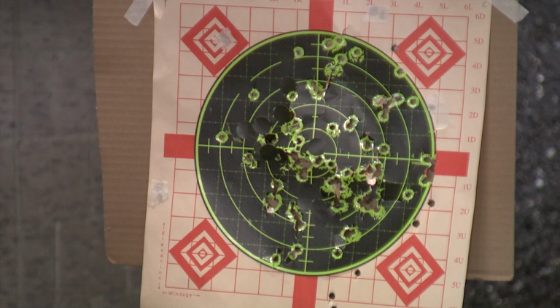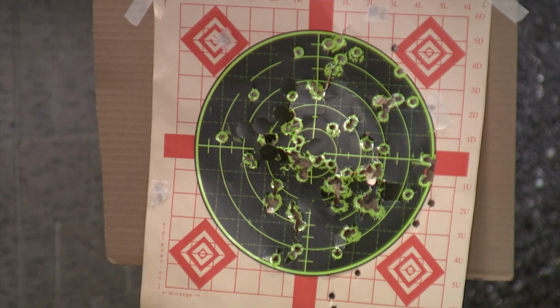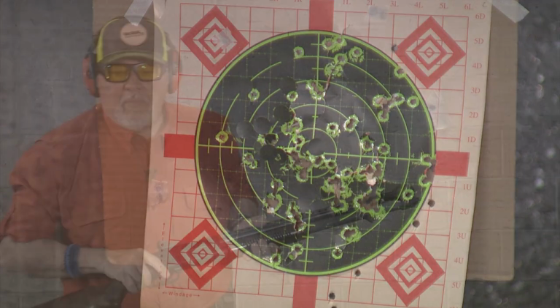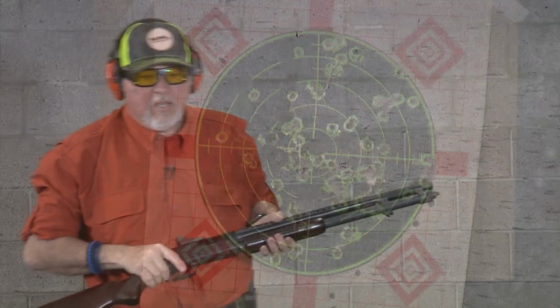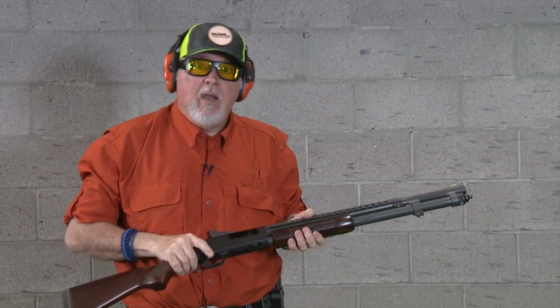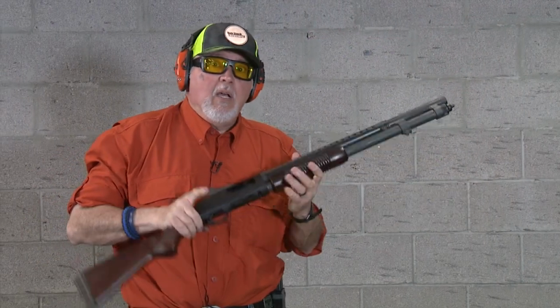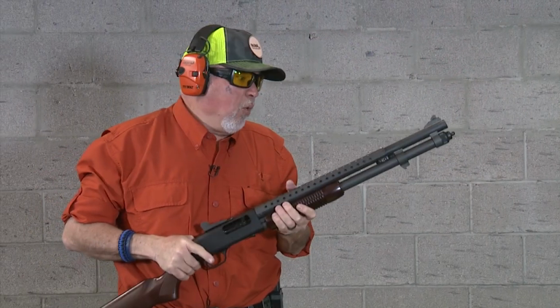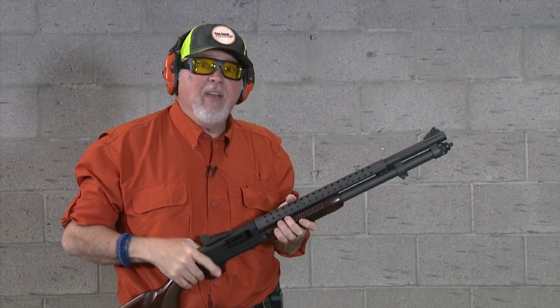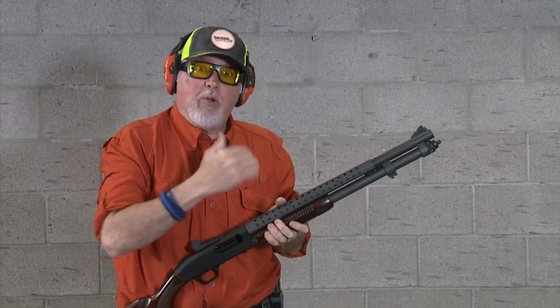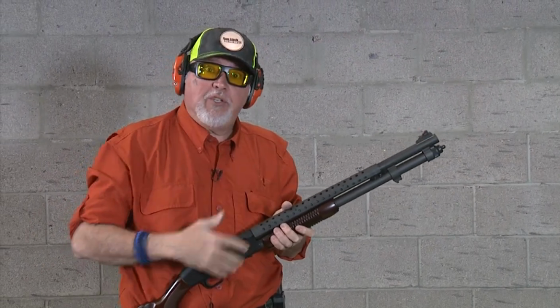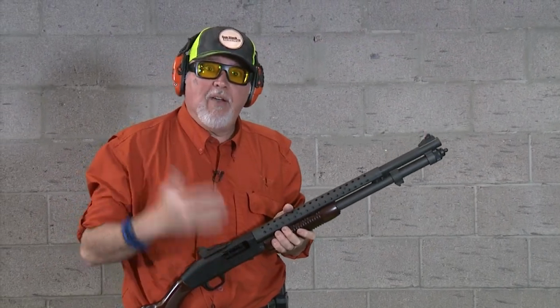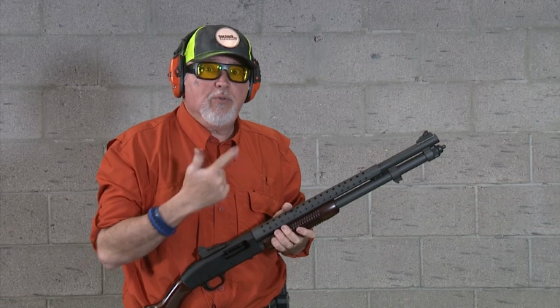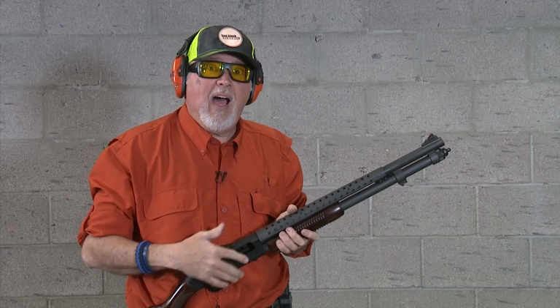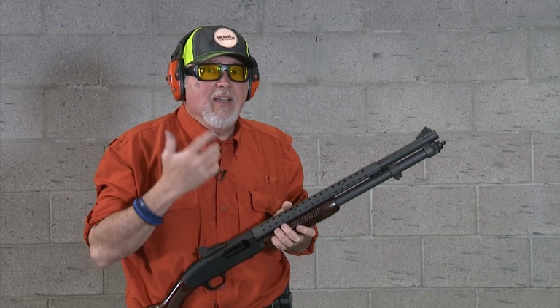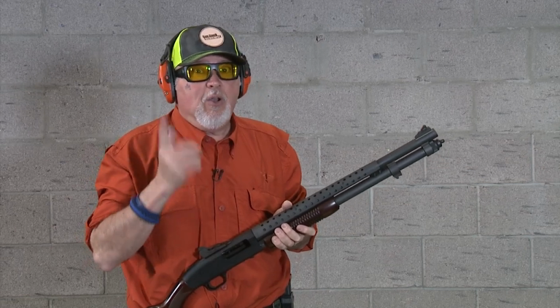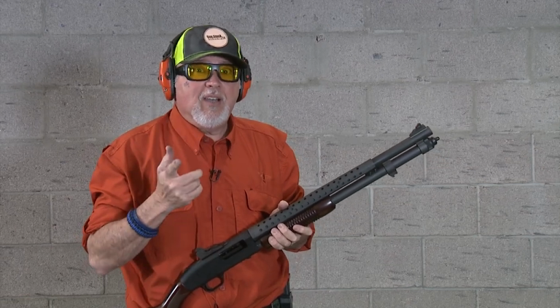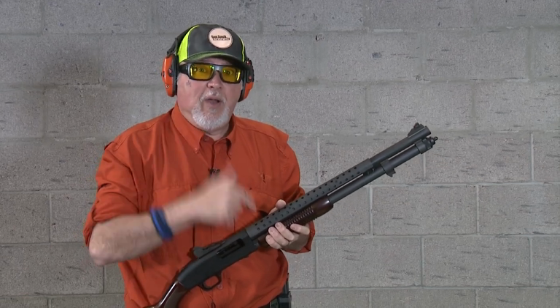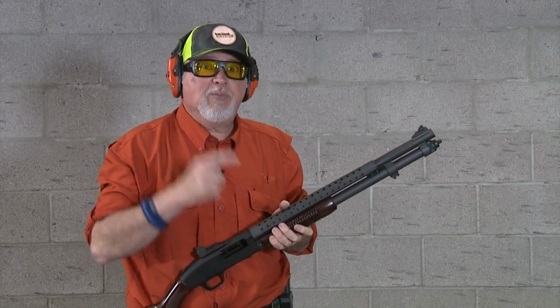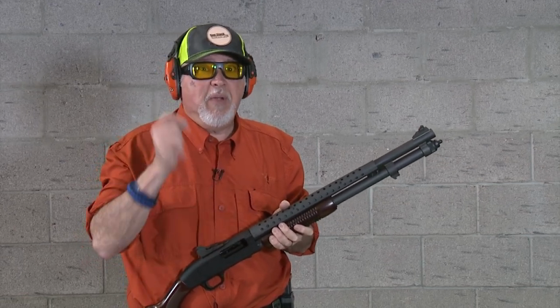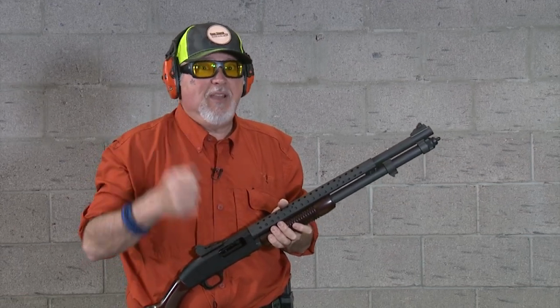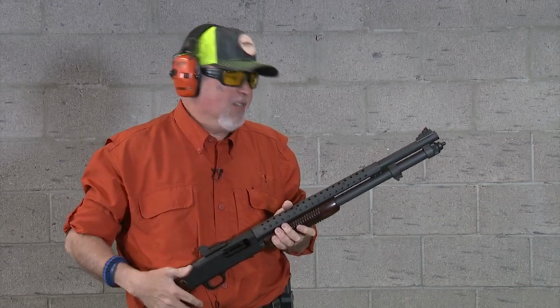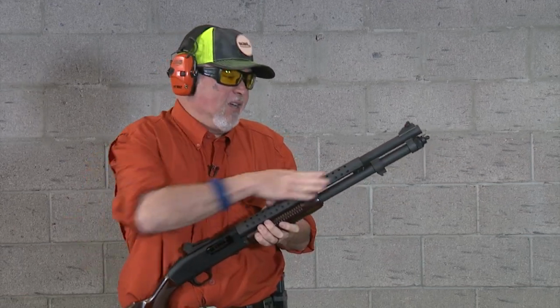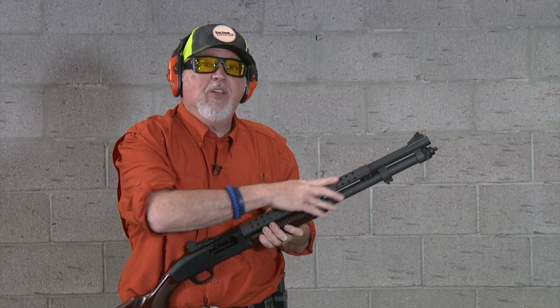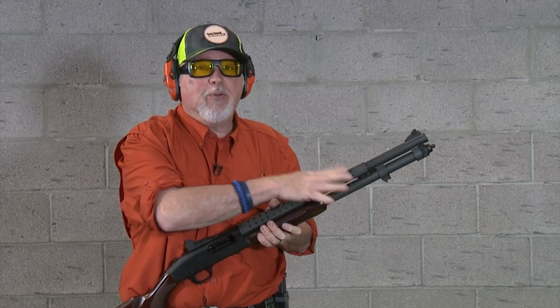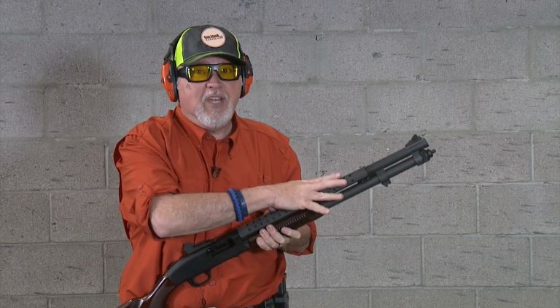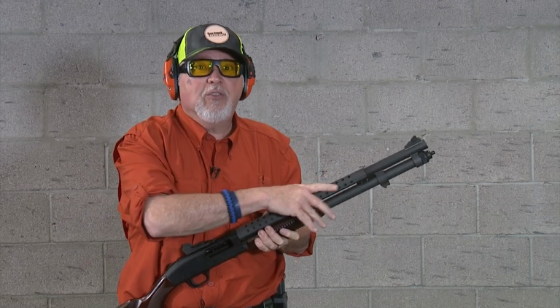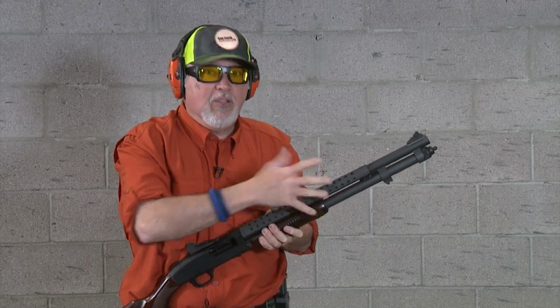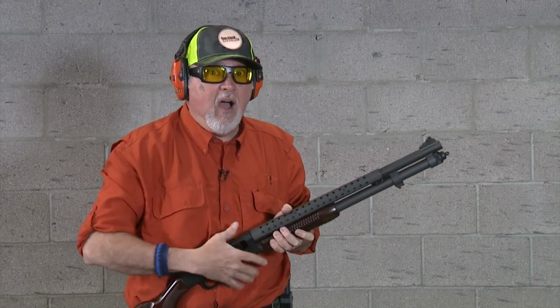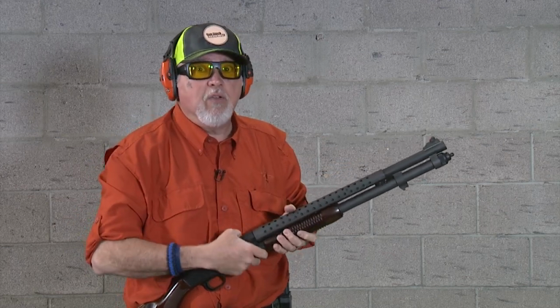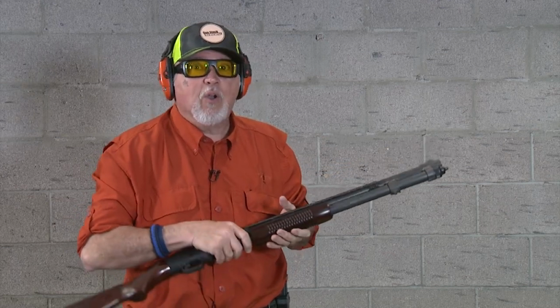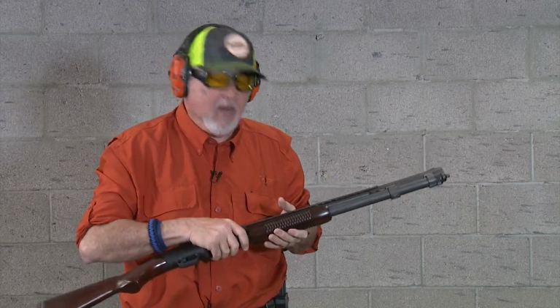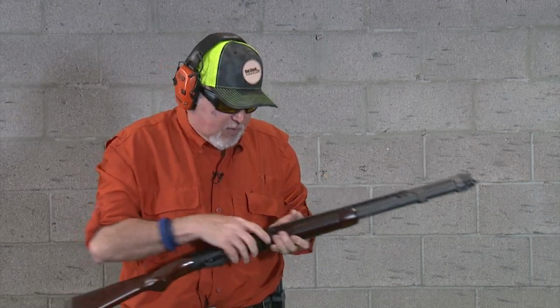Always sight in your ammo and make sure it hits where you want it to hit. One cool thing about the cheese grater — if you shoot this a lot, you're not only going to get grated cheese but melted grated cheese, because even though it's supposed to be a heat shield, it does get hot when you fire quite a bit.